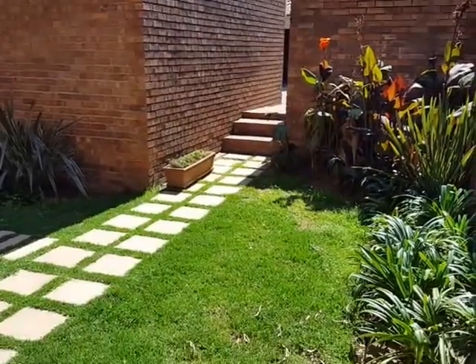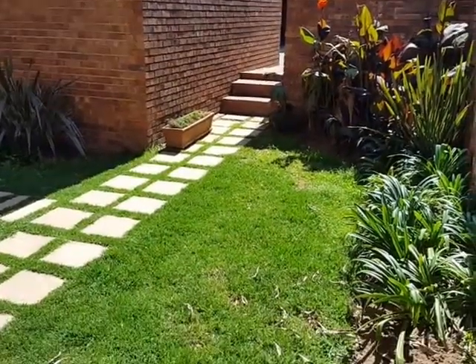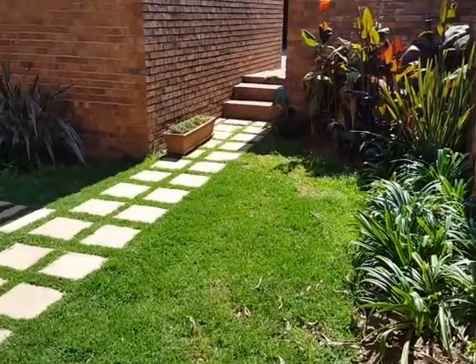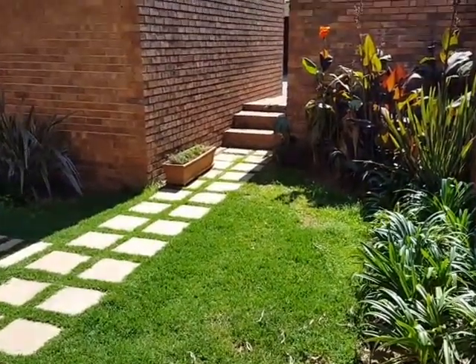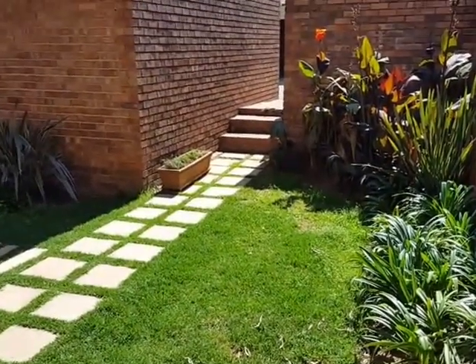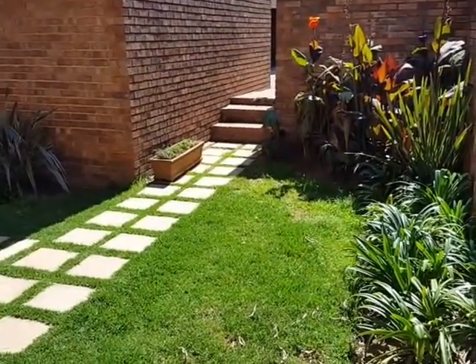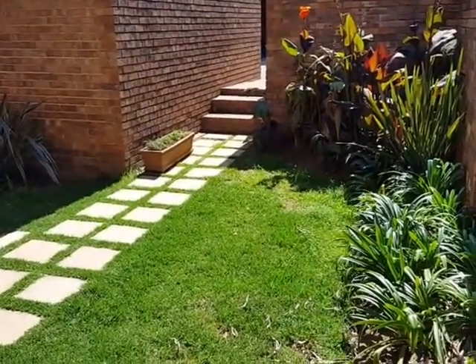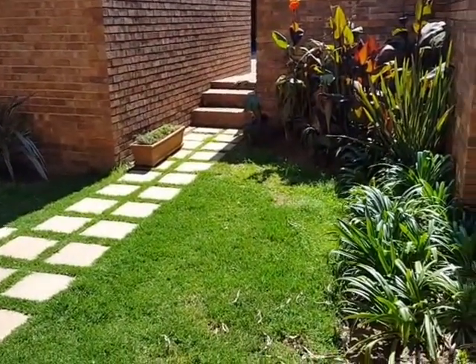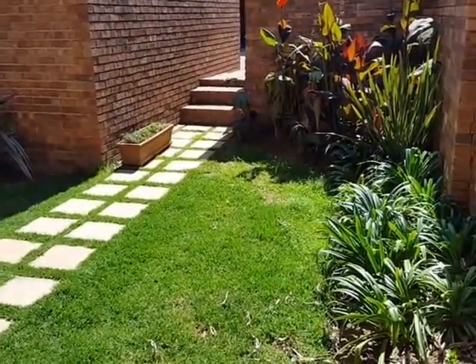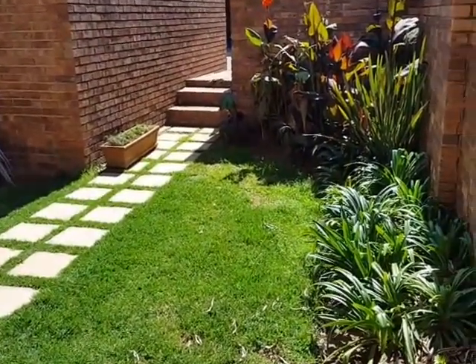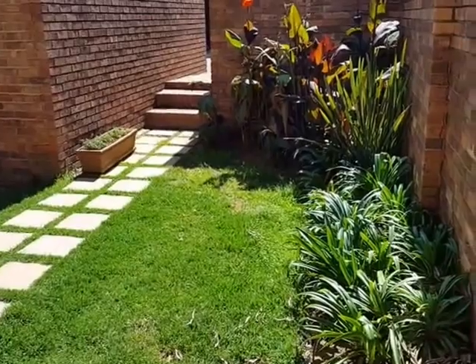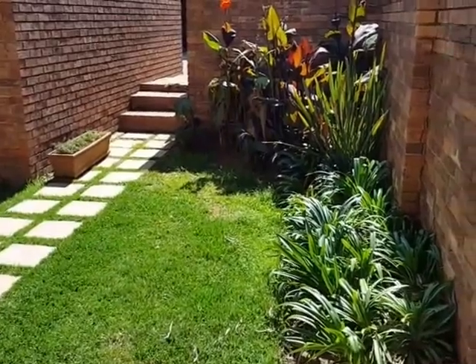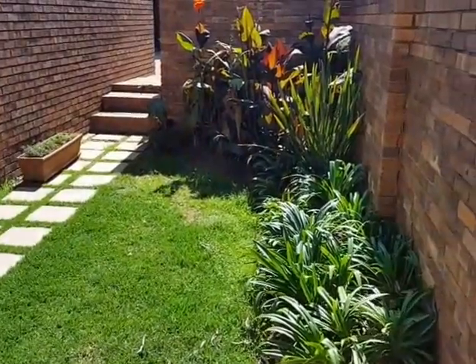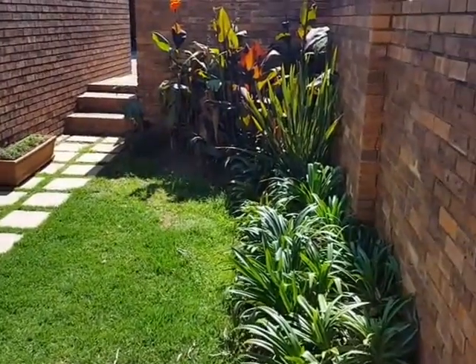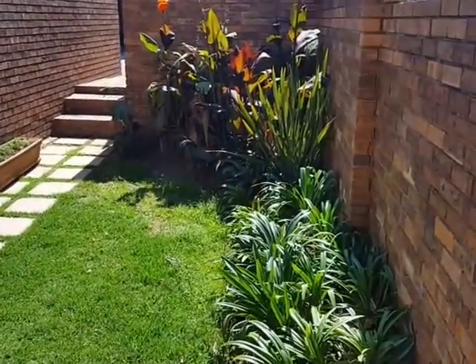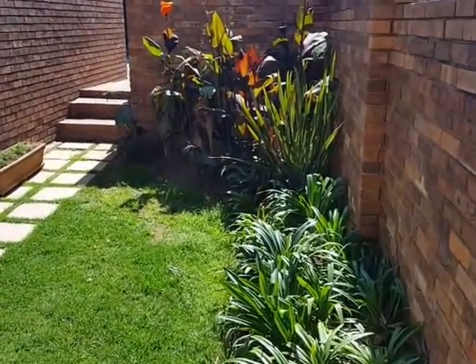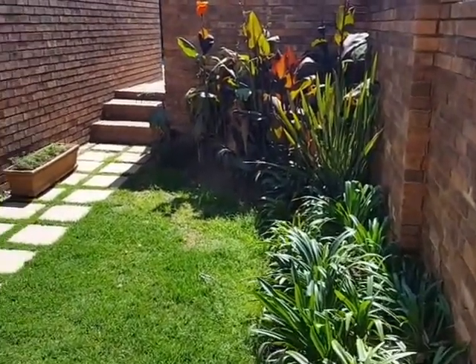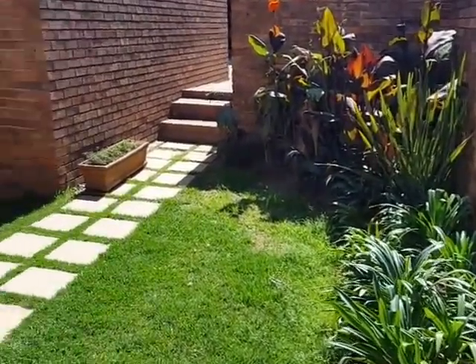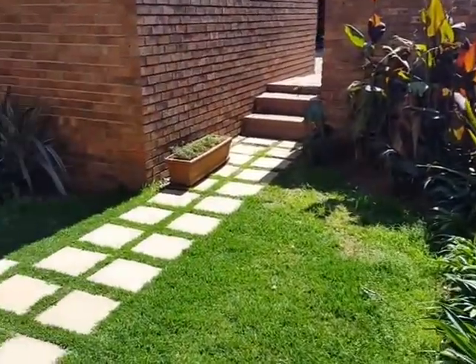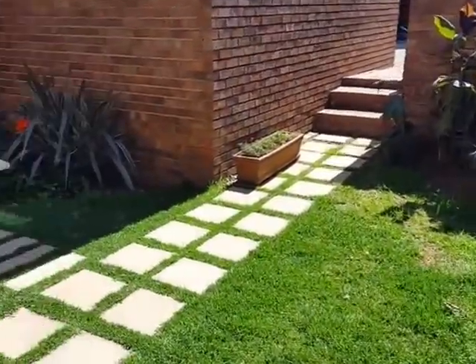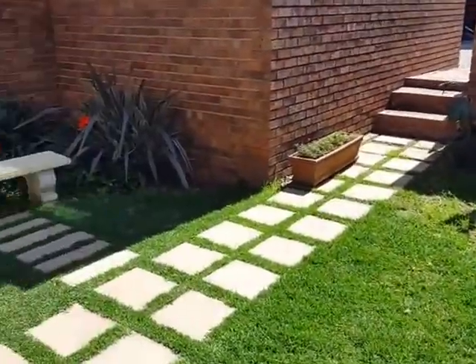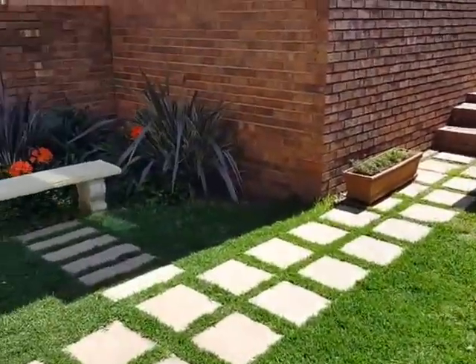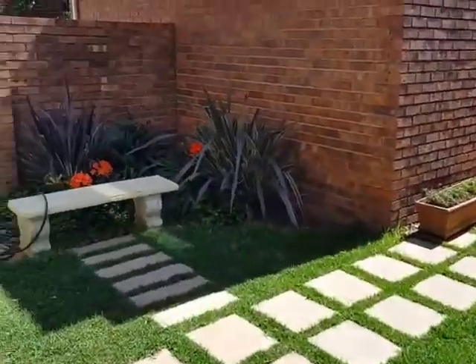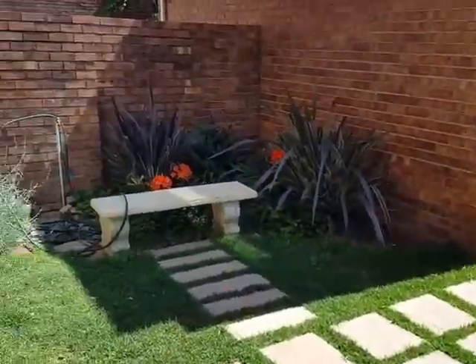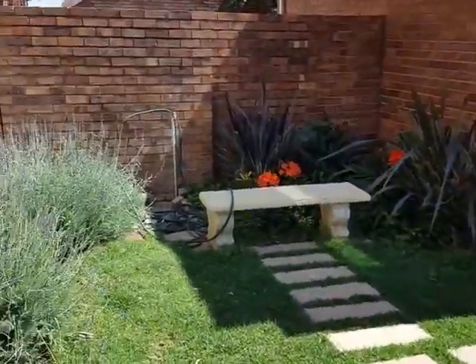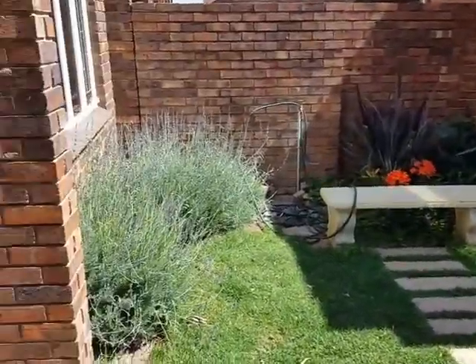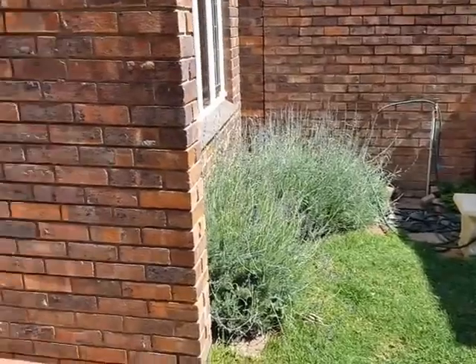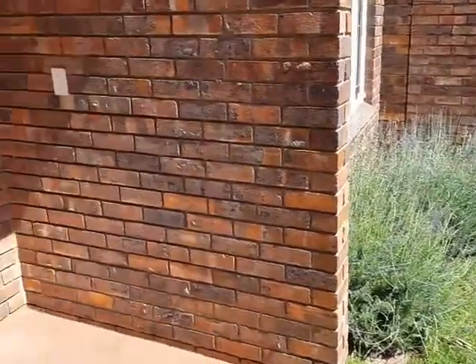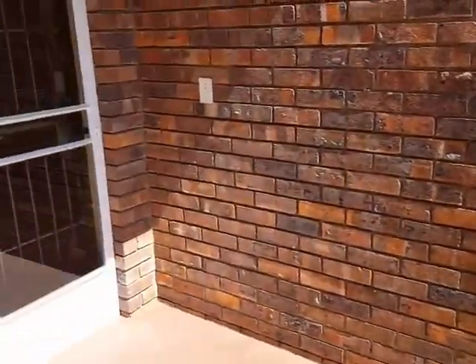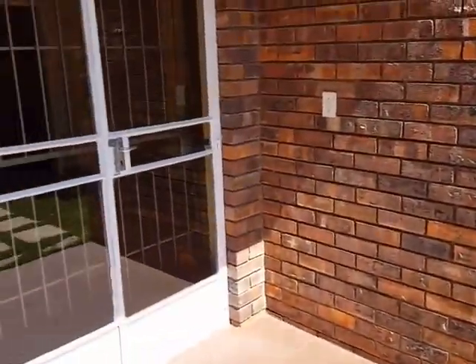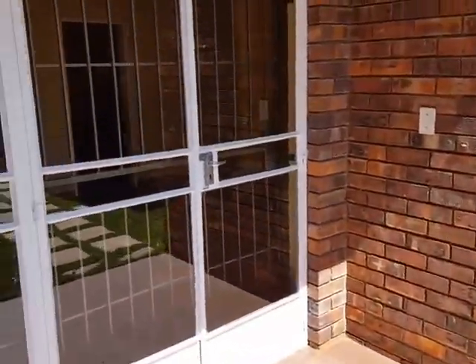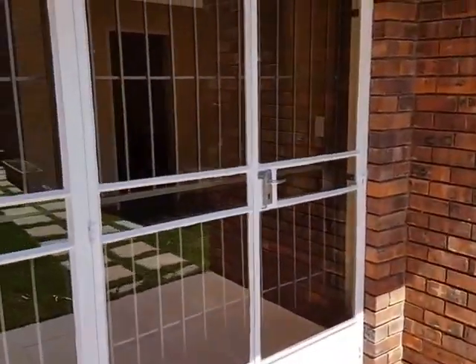This is the view from the small covered patio at the front door. Small garden, very easy to maintain. From here you go into the front door.